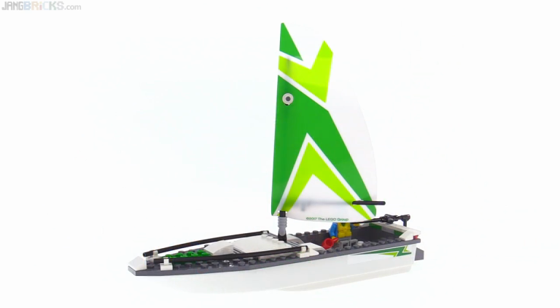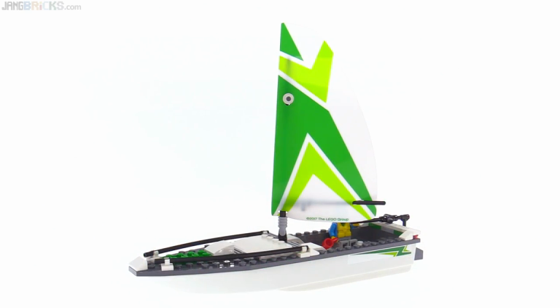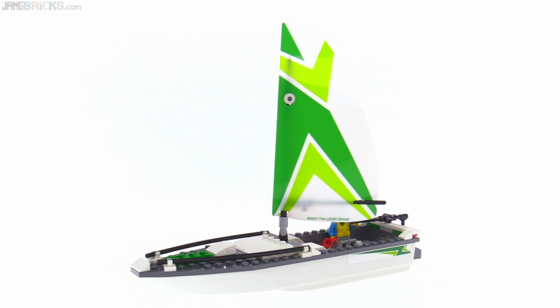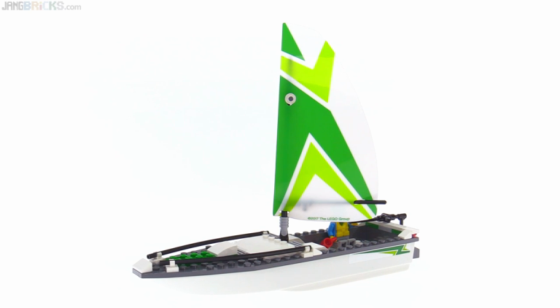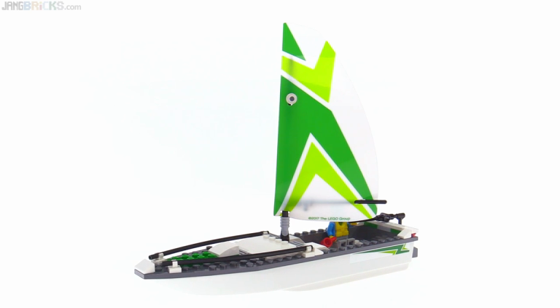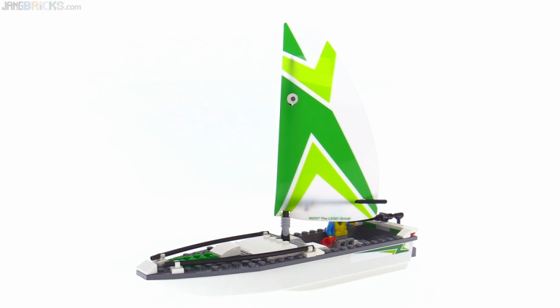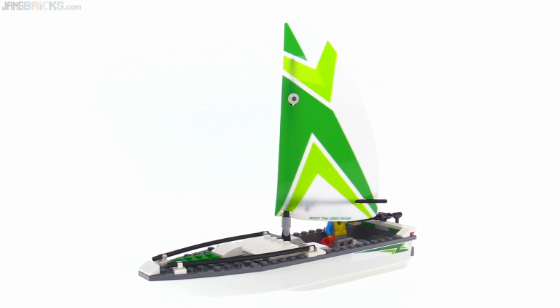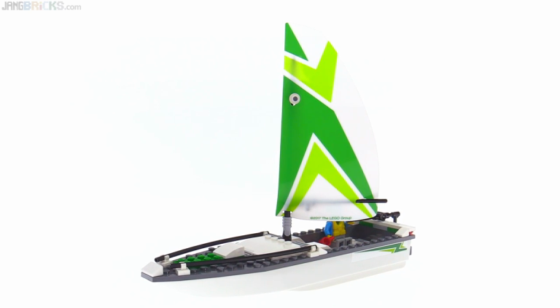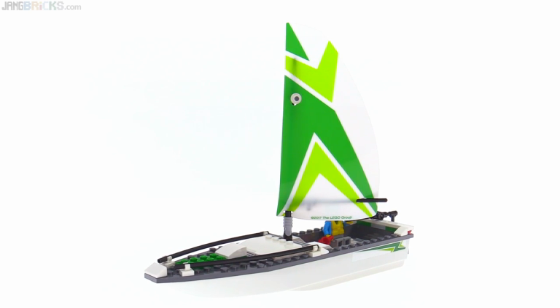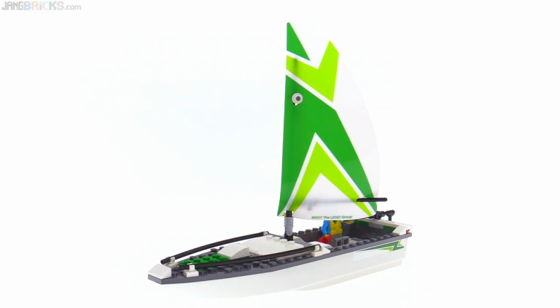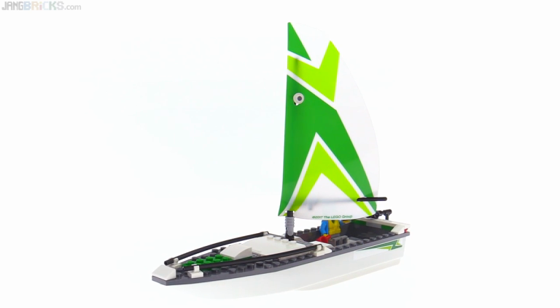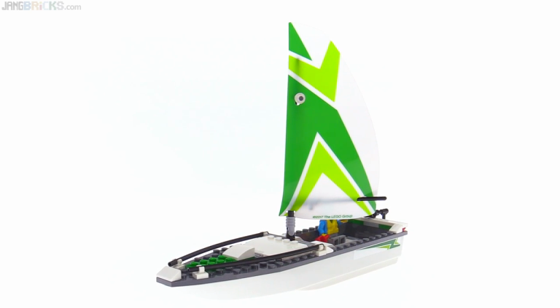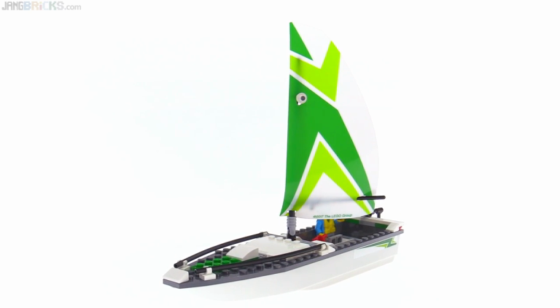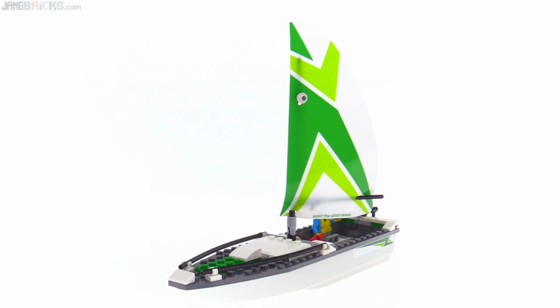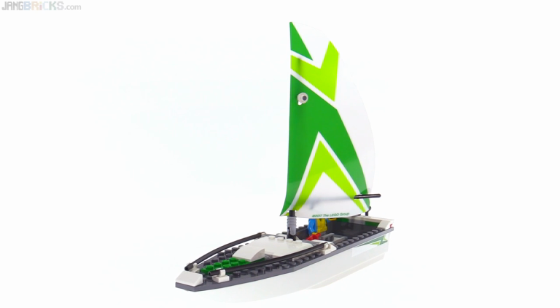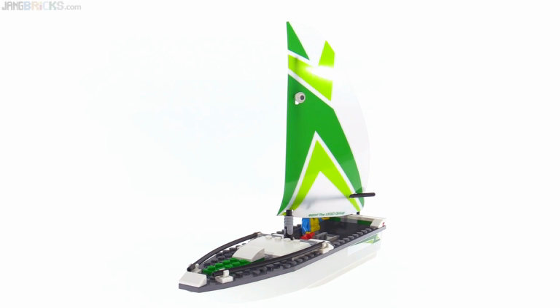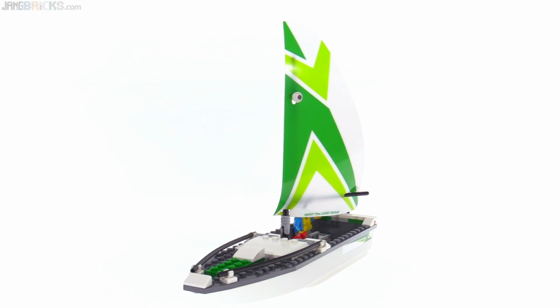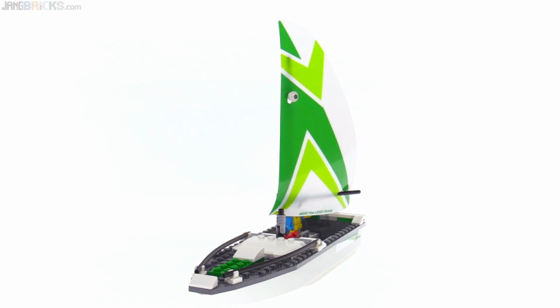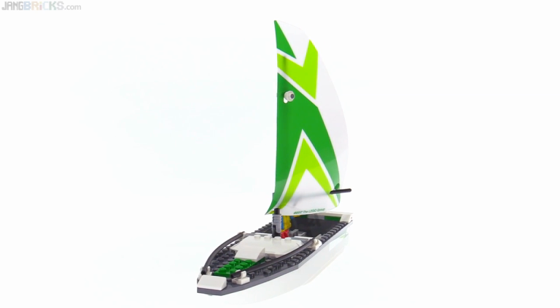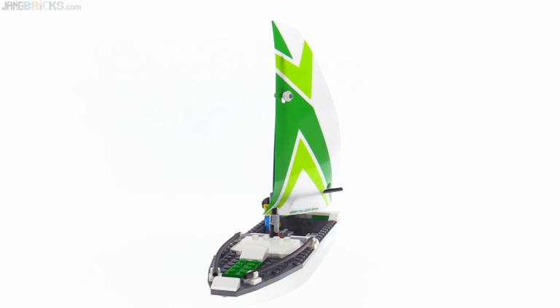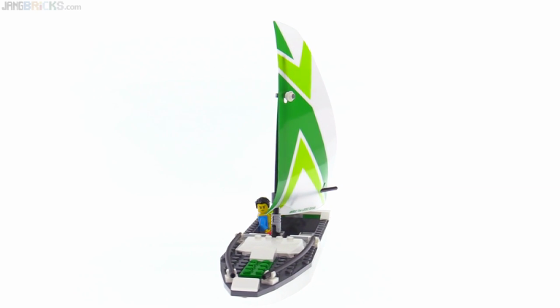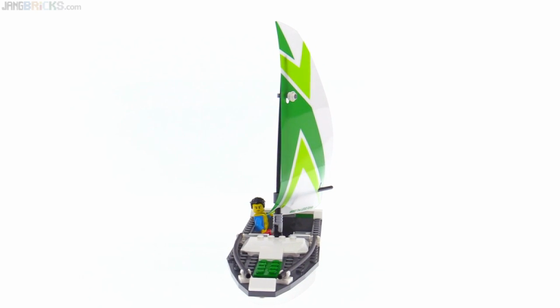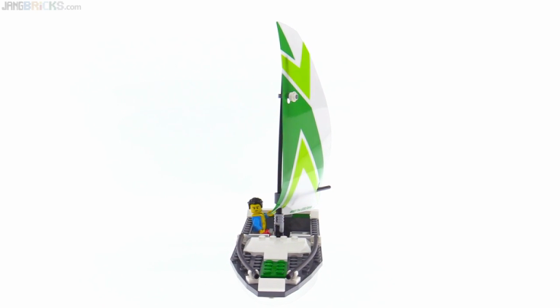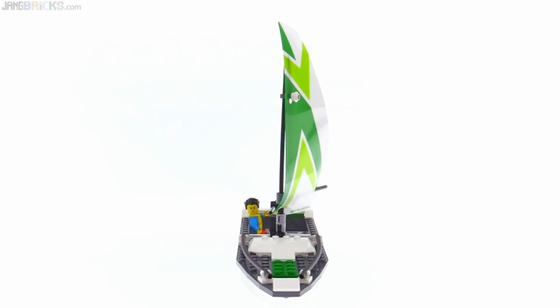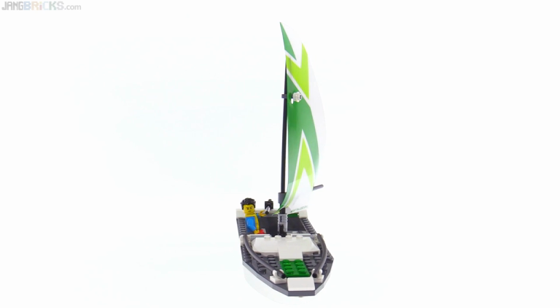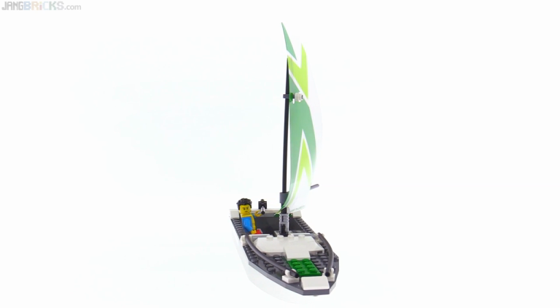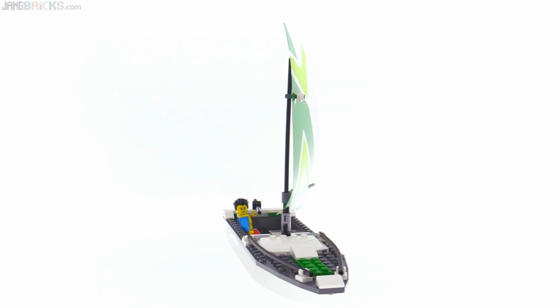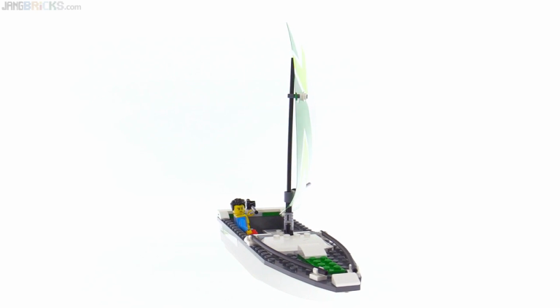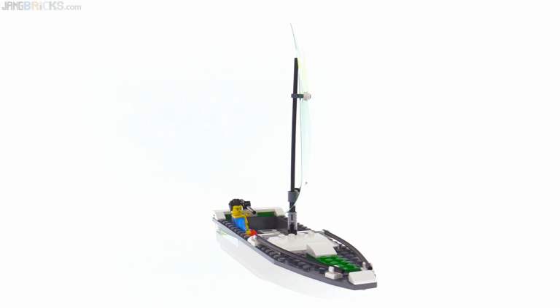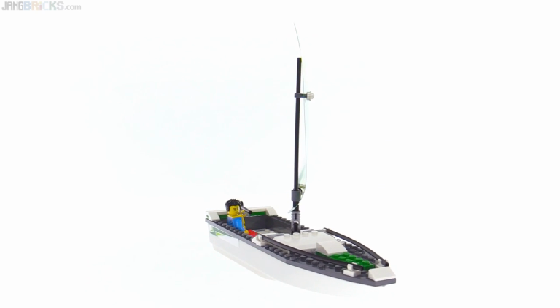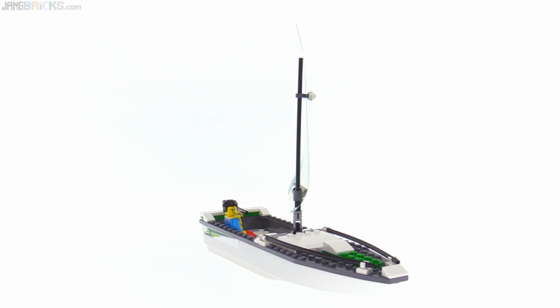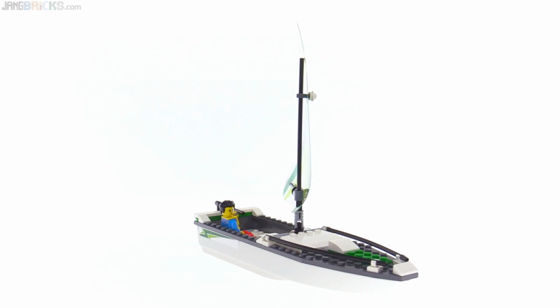Now we don't frequently get sailboats from LEGO, so in concept at least, this is a treat. It's something significantly larger than the typical sailboard that they tend to give us — windsurfing setups.